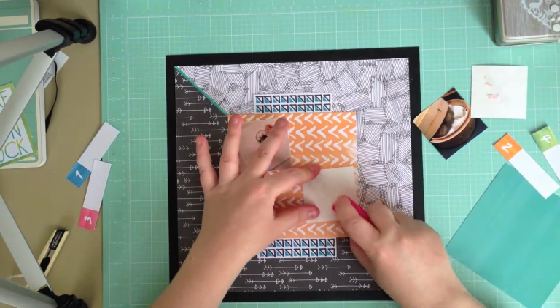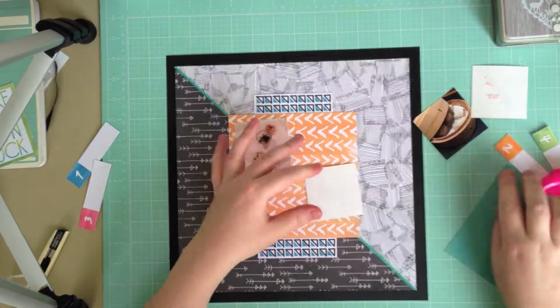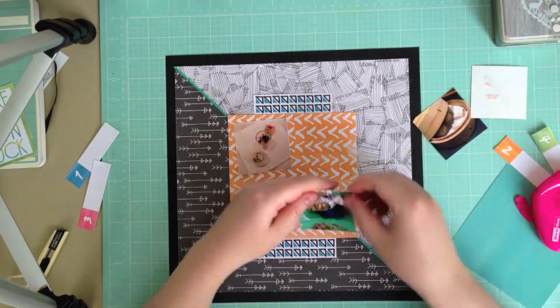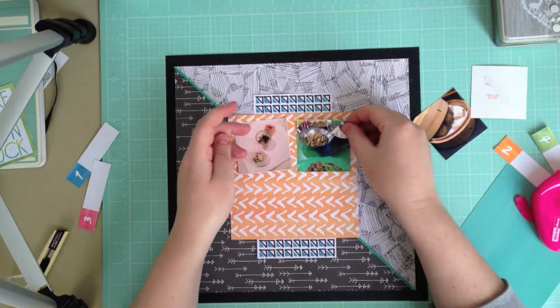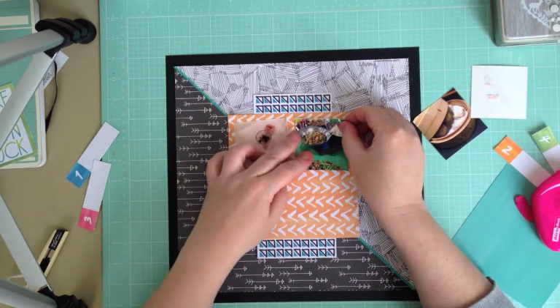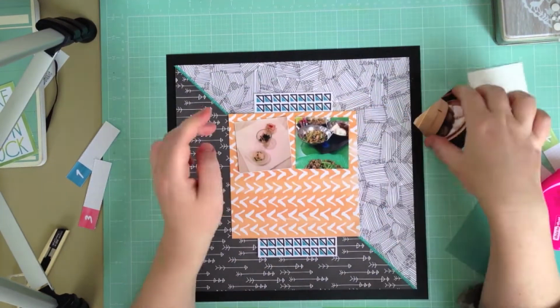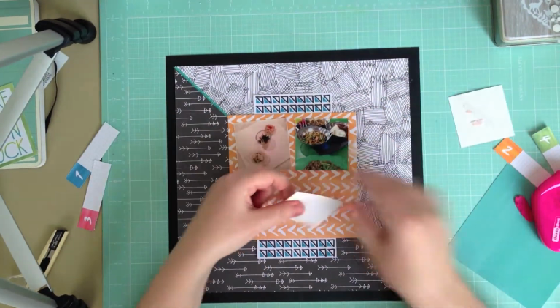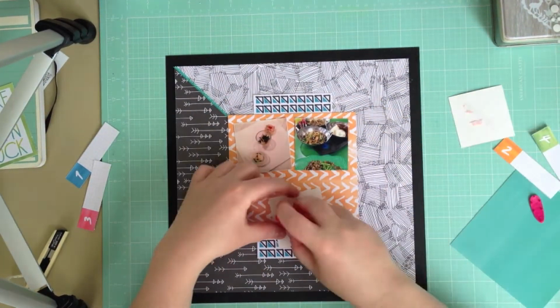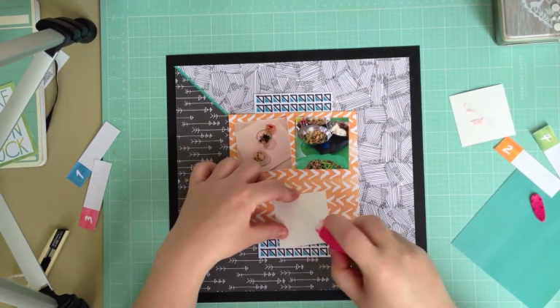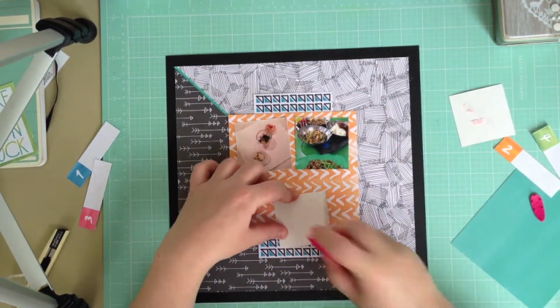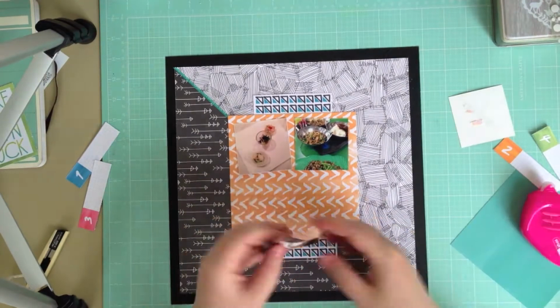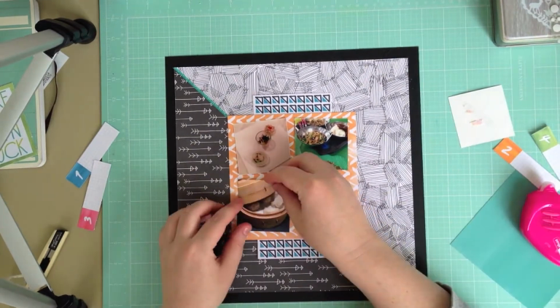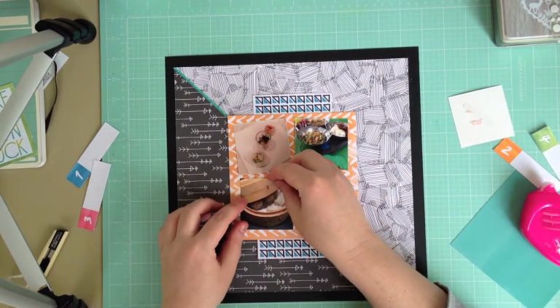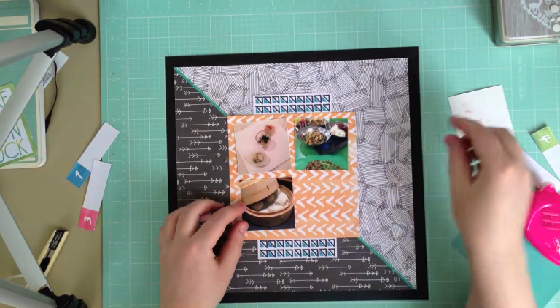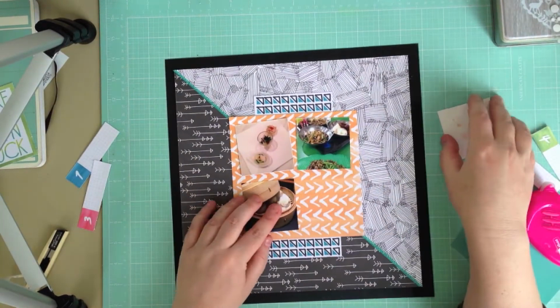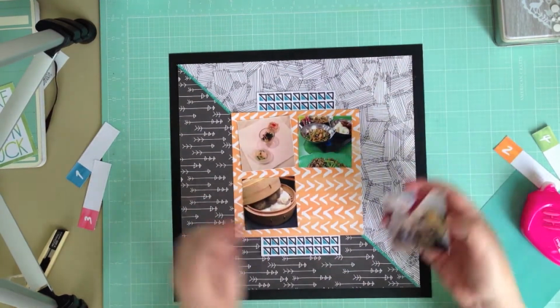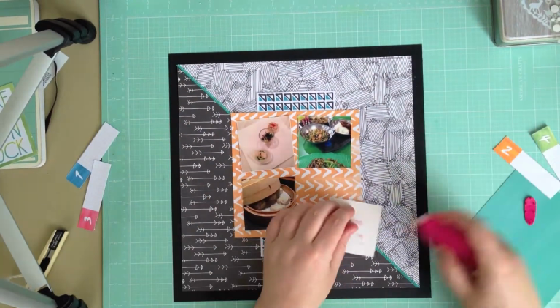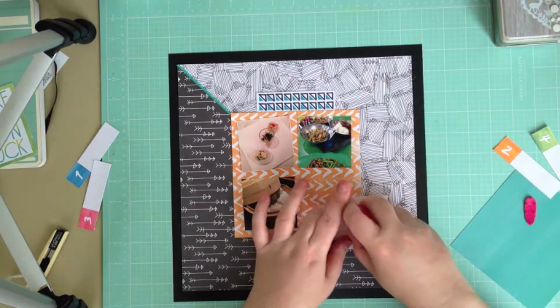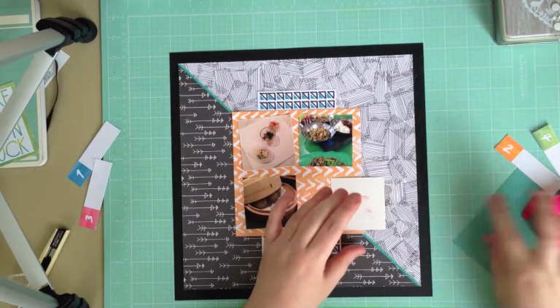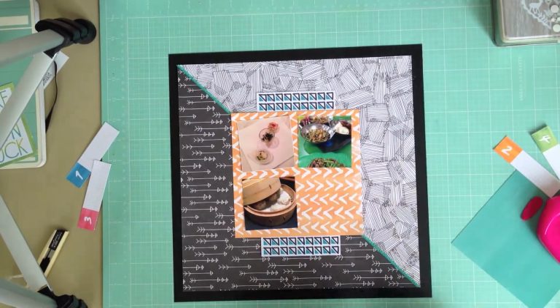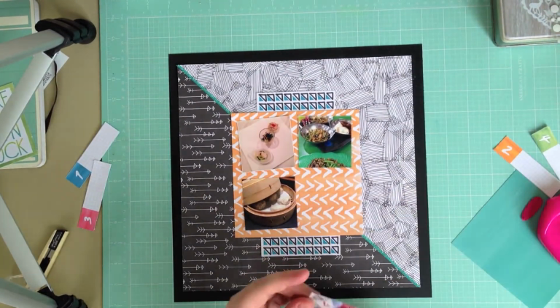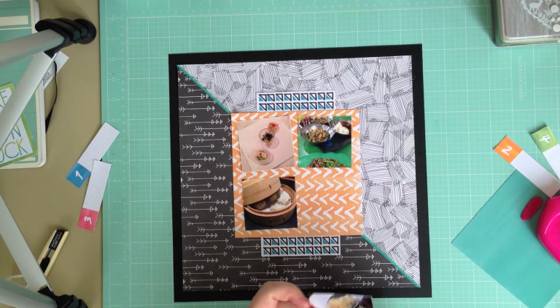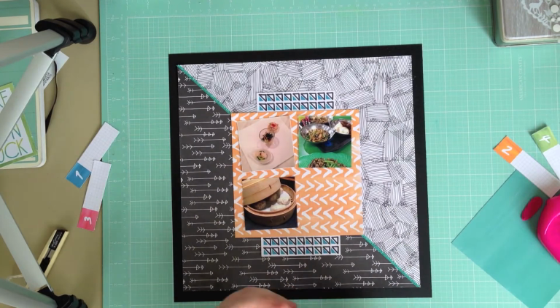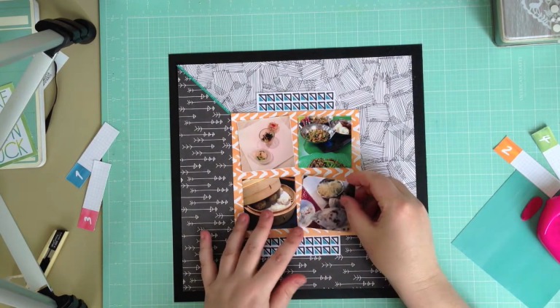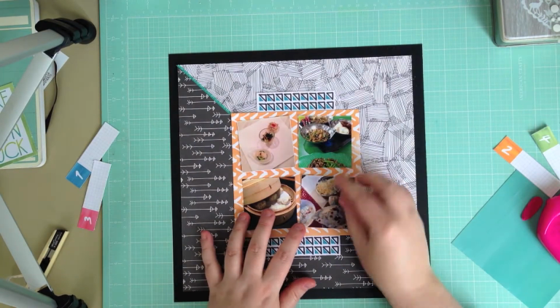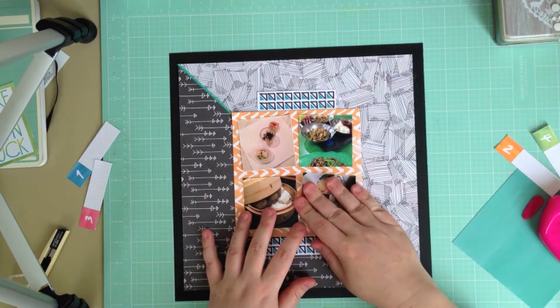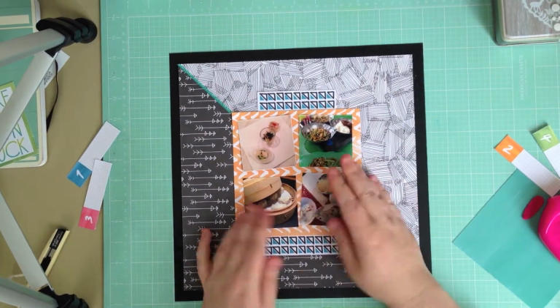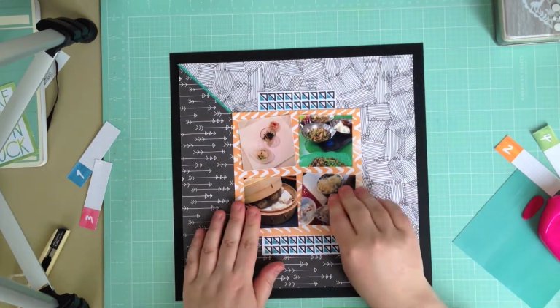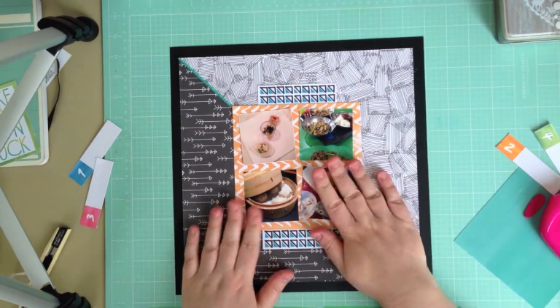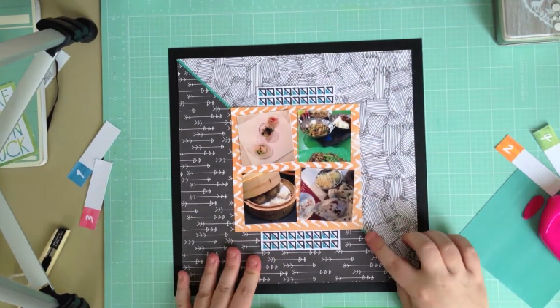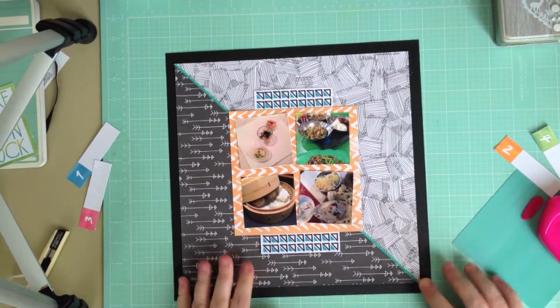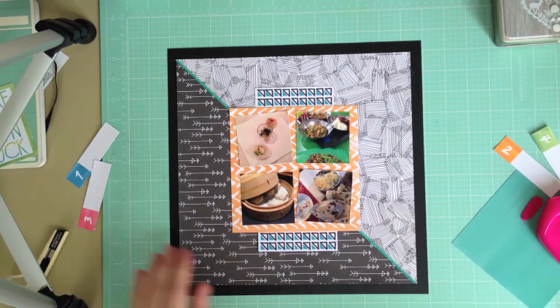With my Singapore album I'm using Project Life page protectors between the layouts, and the Plus One Project Life kit to do journaling and add extra photos that didn't get their own layout on that side.